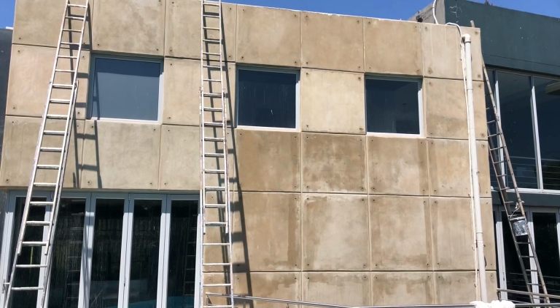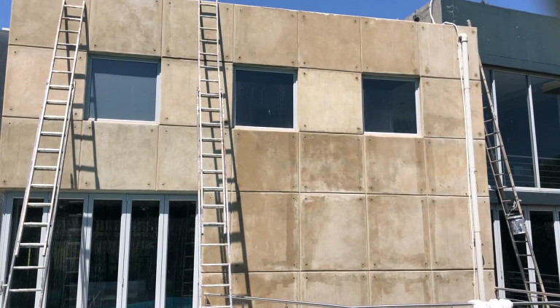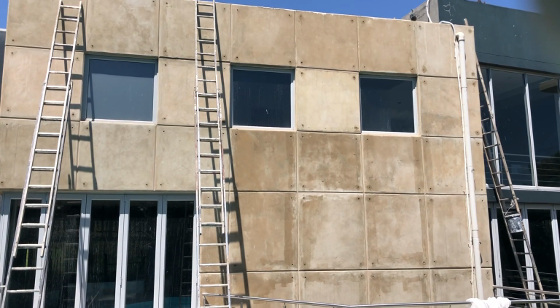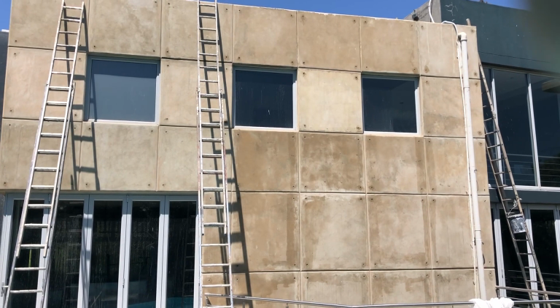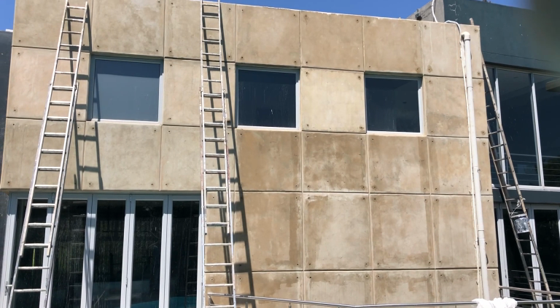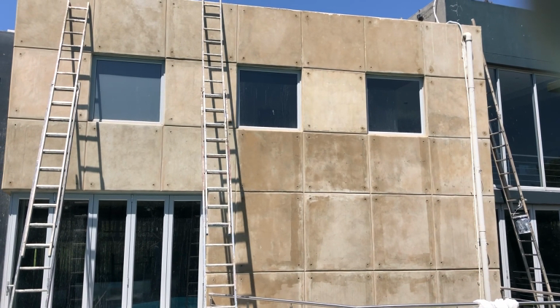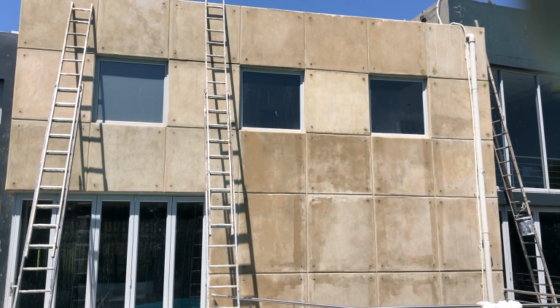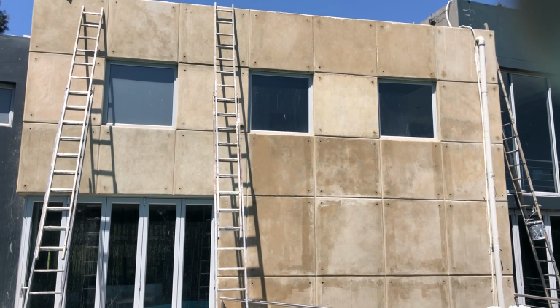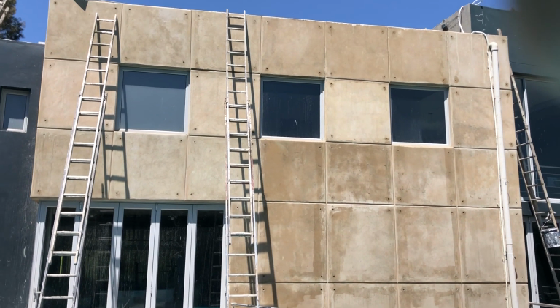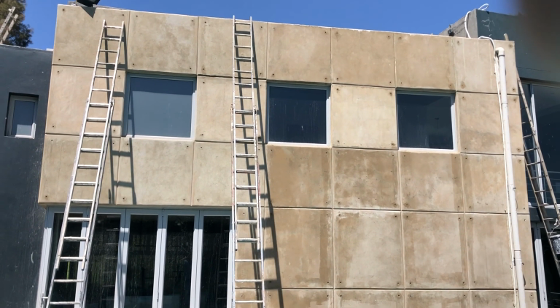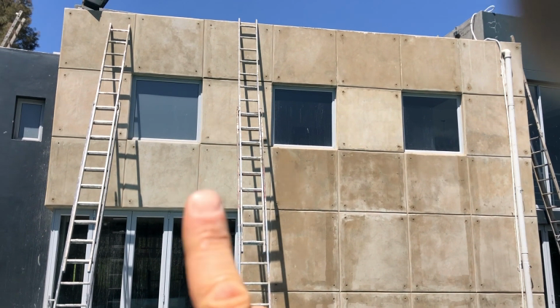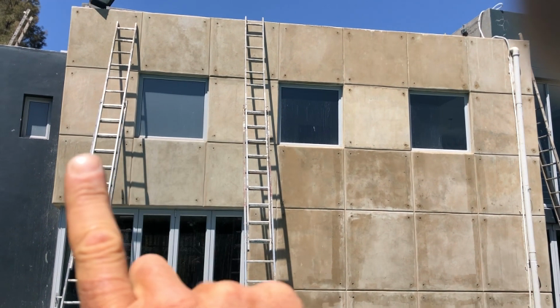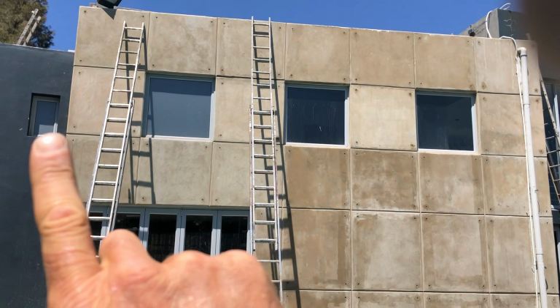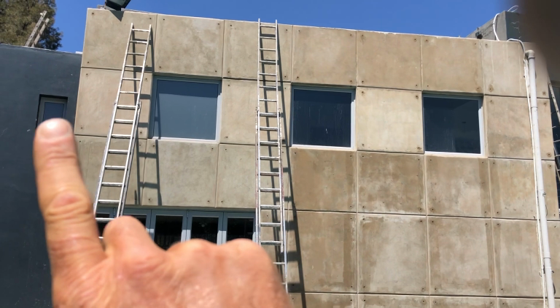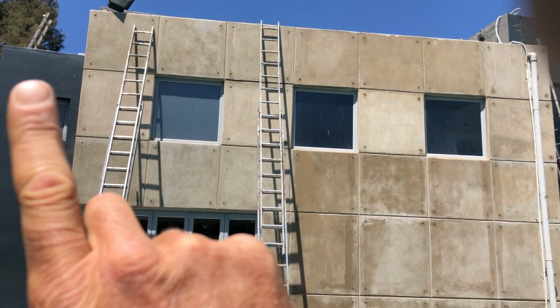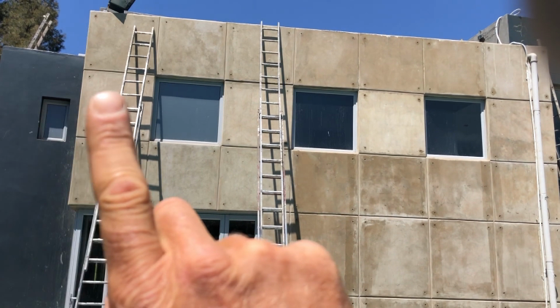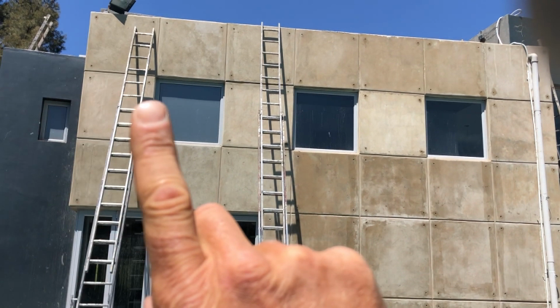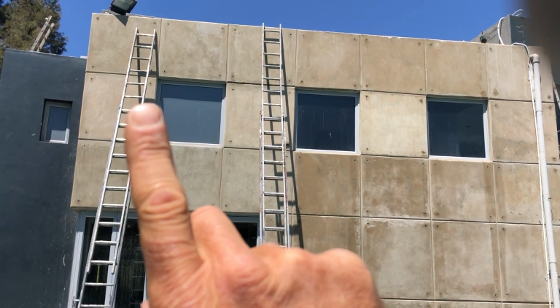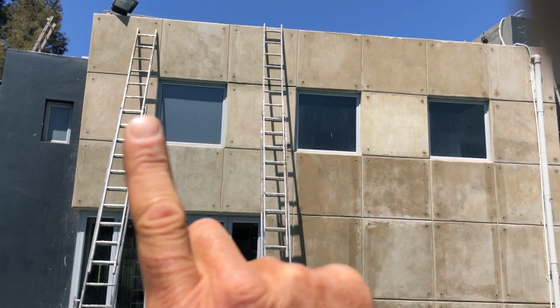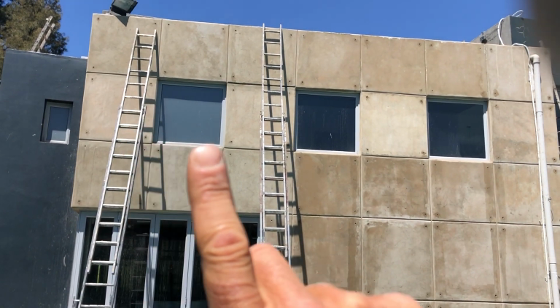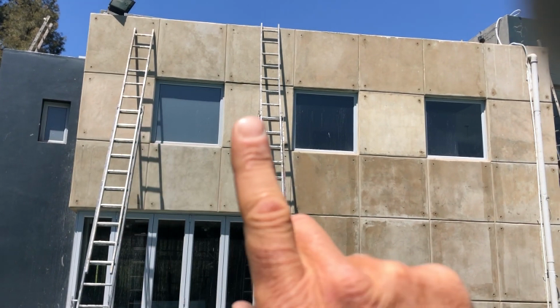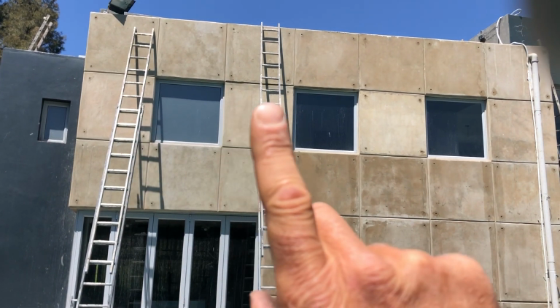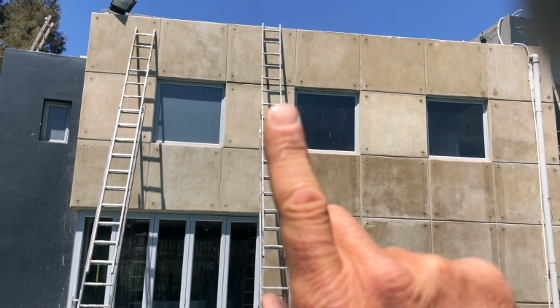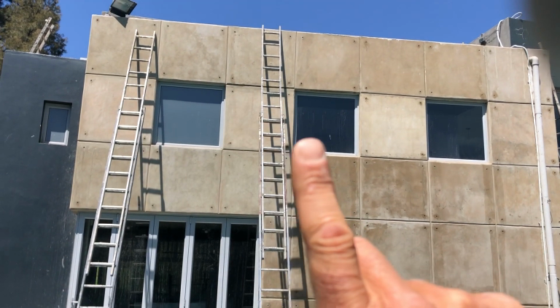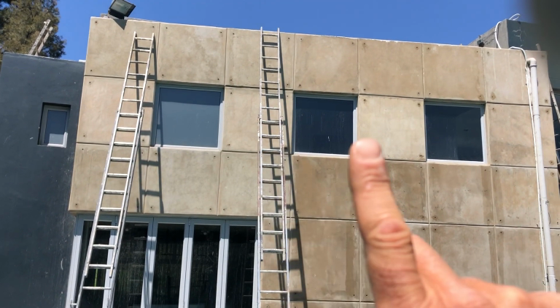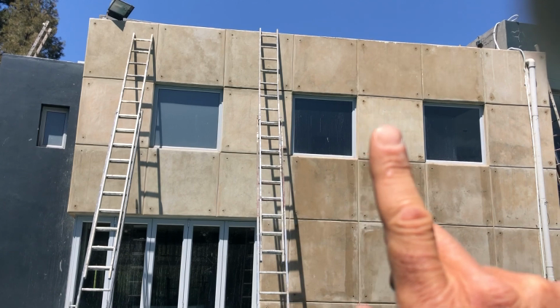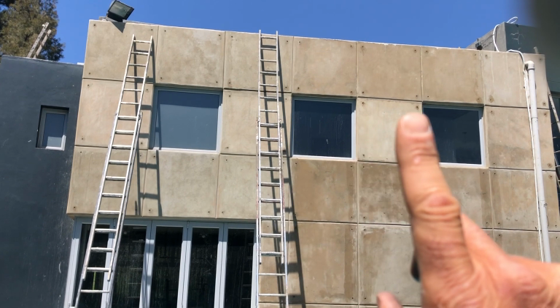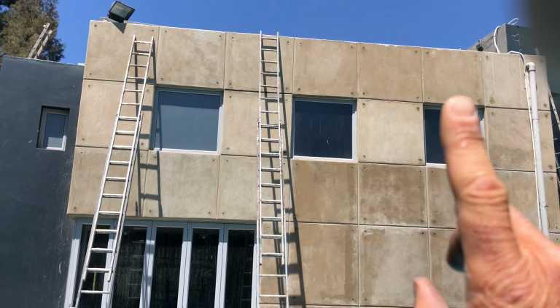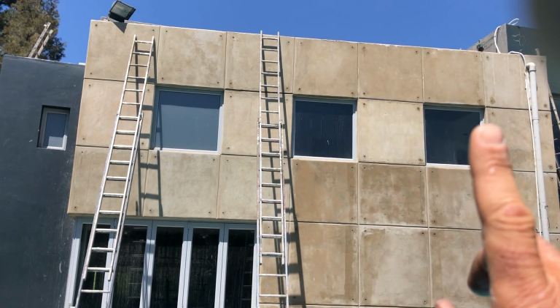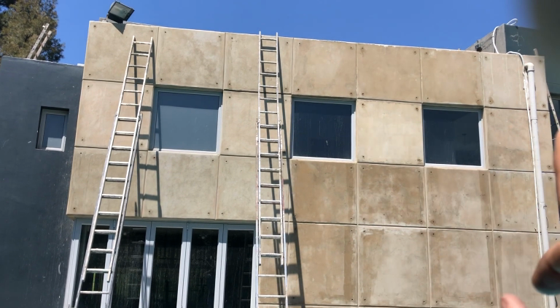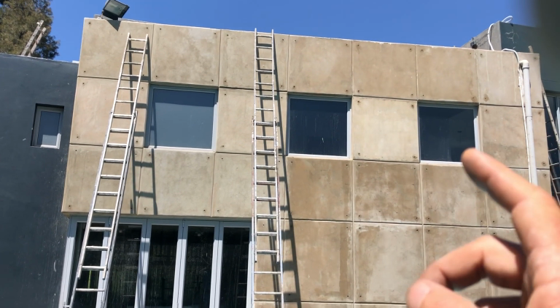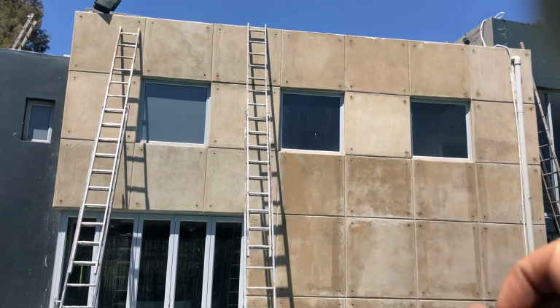Welcome to another video with Future Interiors. This is the third video in the series for a crack repair of a crack that was running across these window frames, through these wall sections, across the window frame and running around the corner.